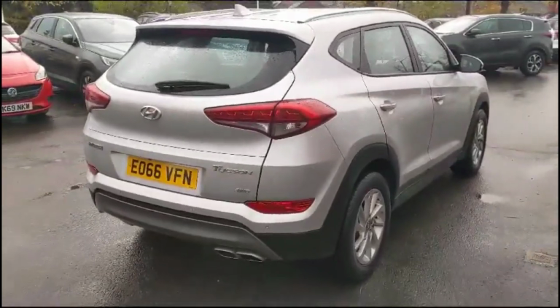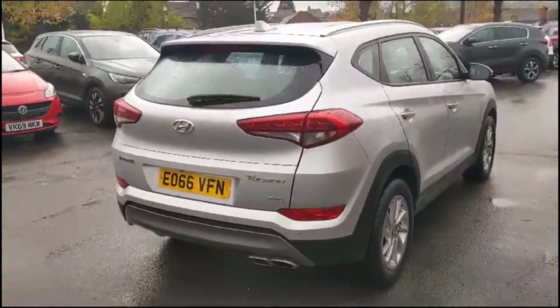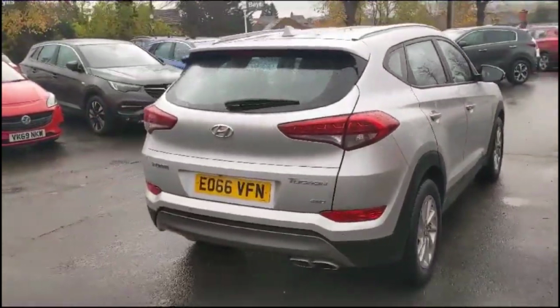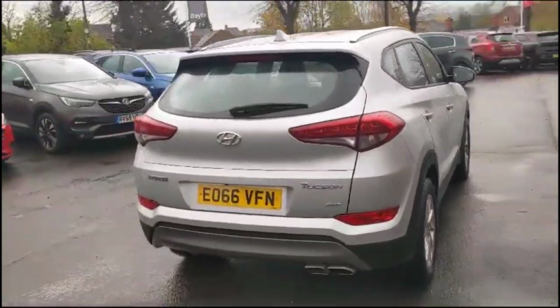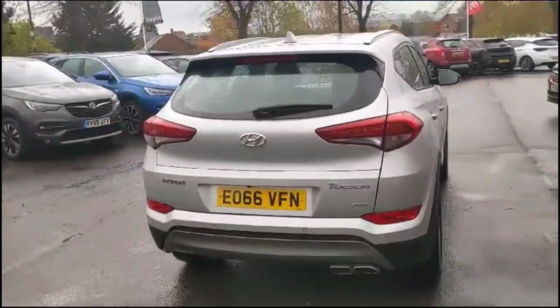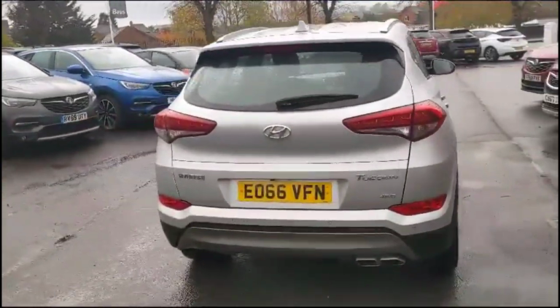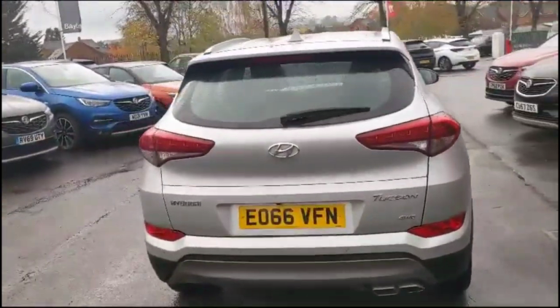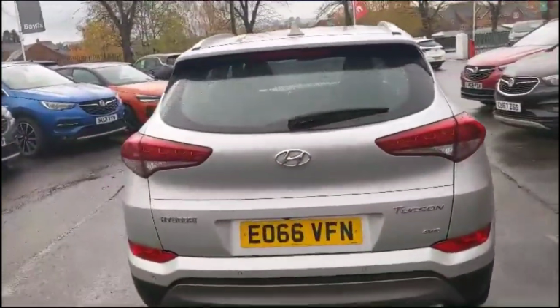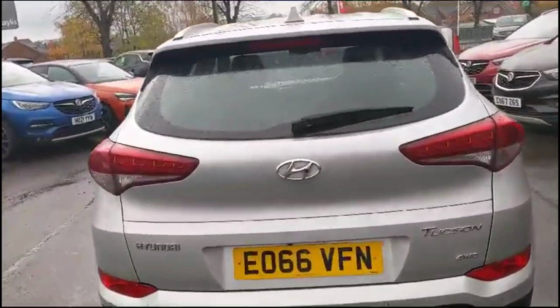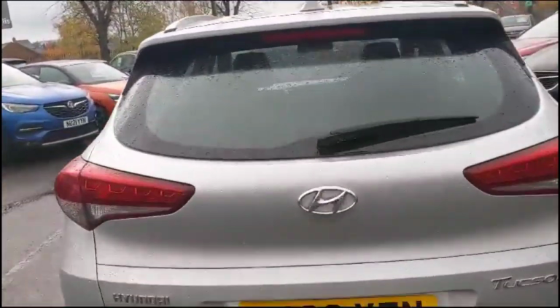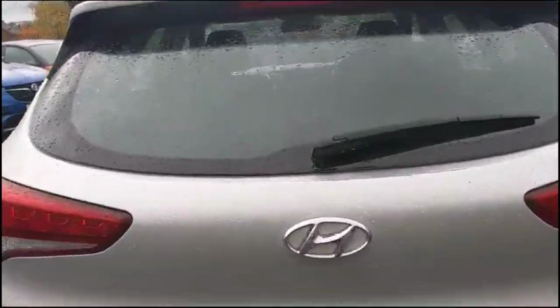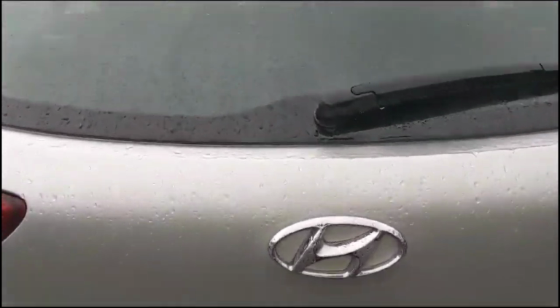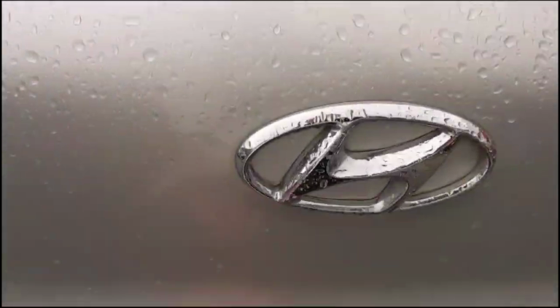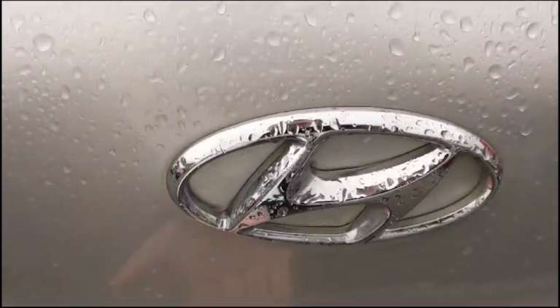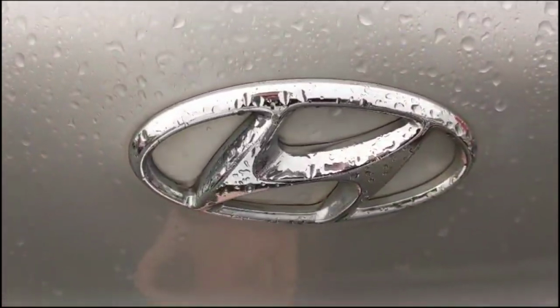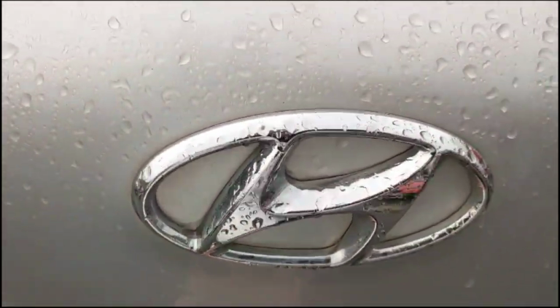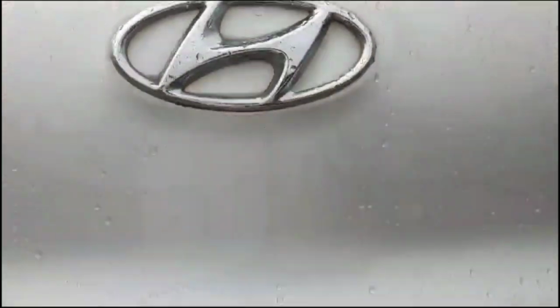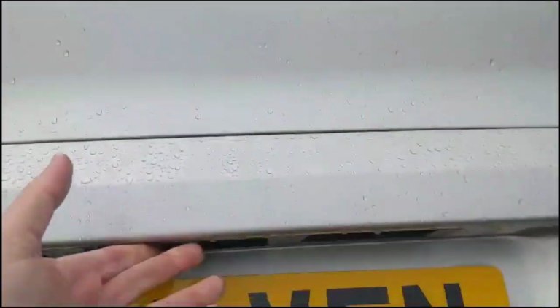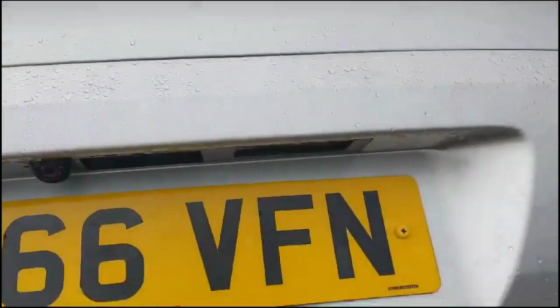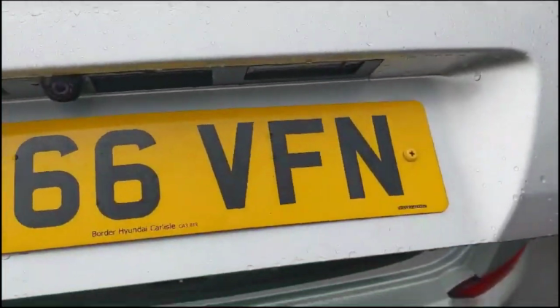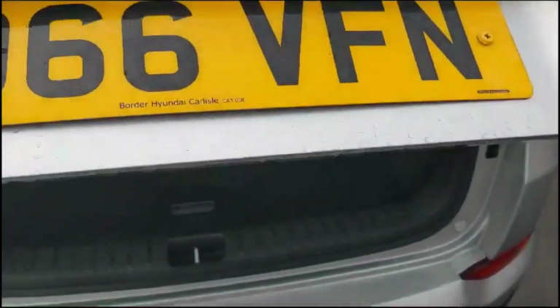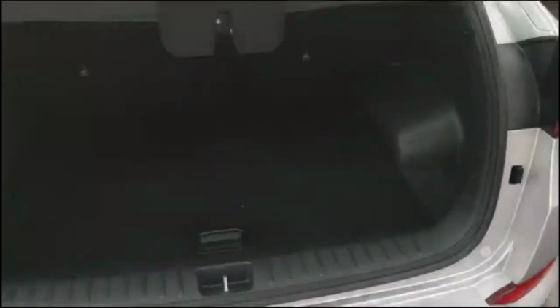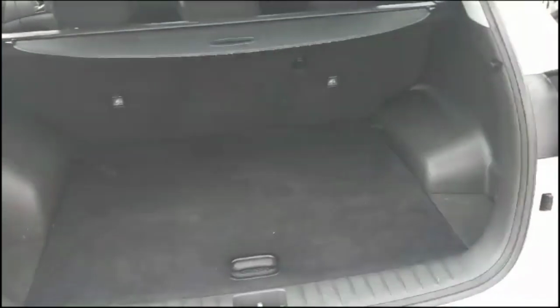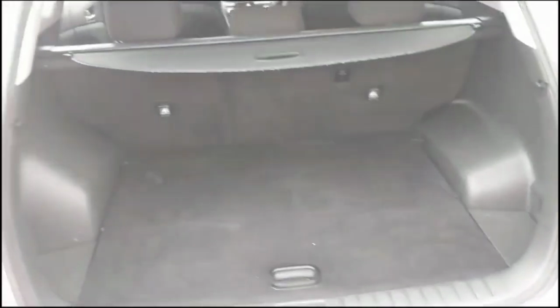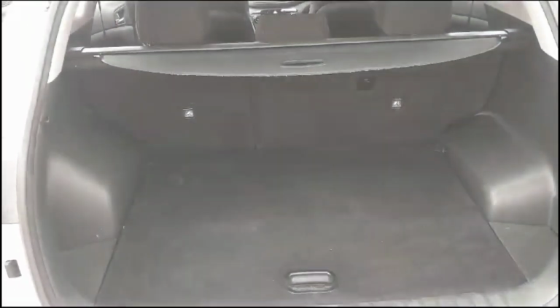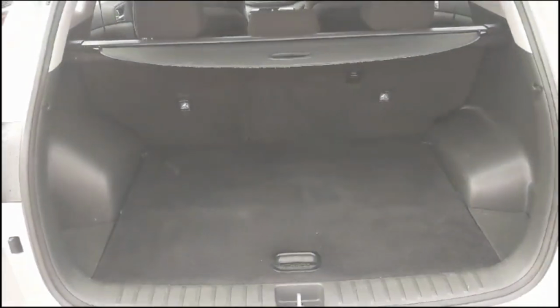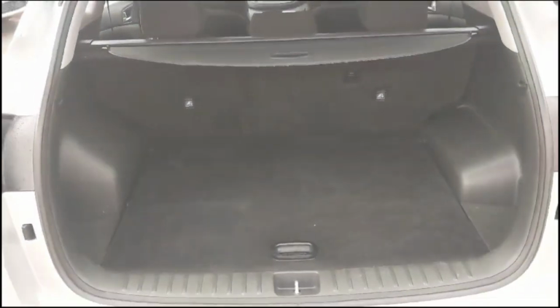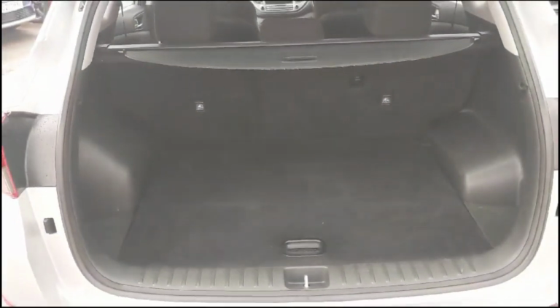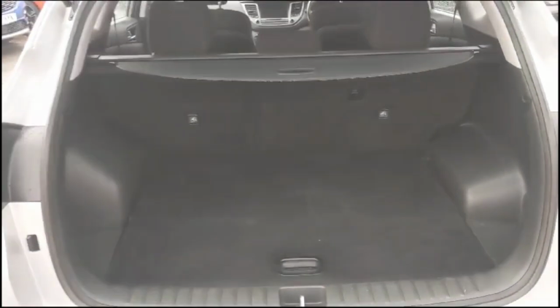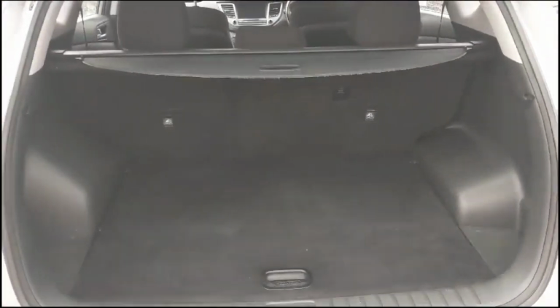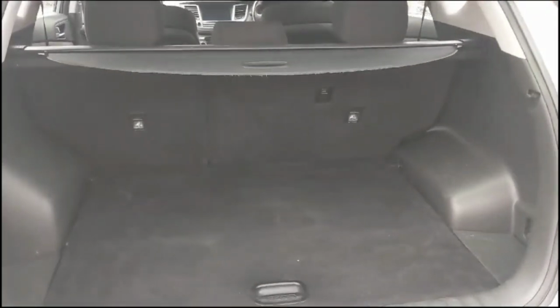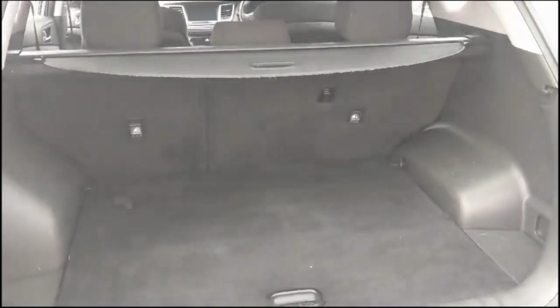As we try the tailgate, you'll find a spacious boot with a 60-40 split folding rear seat, top tether fixings and fitted load cover.